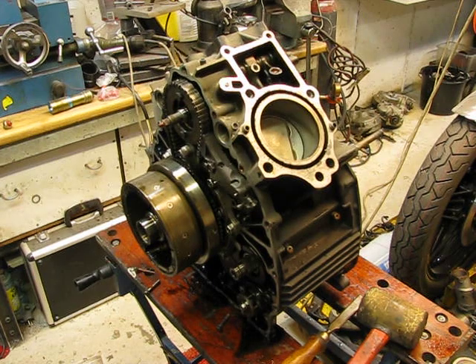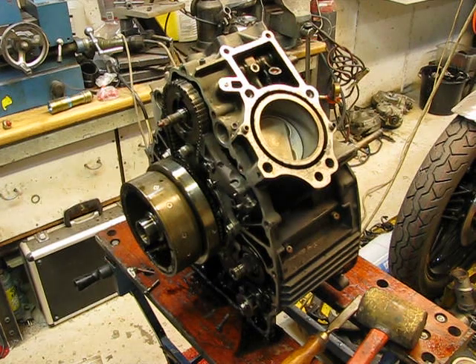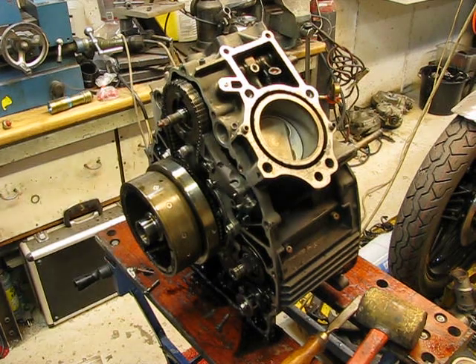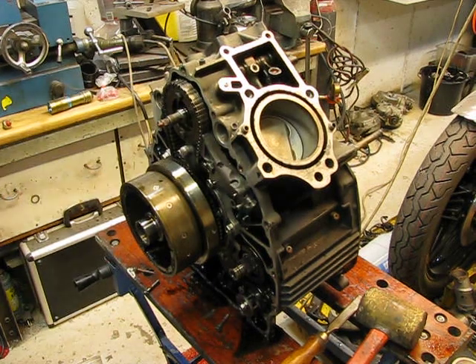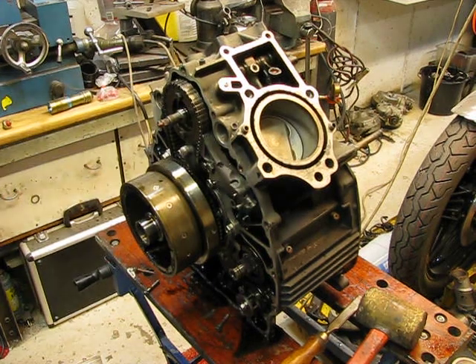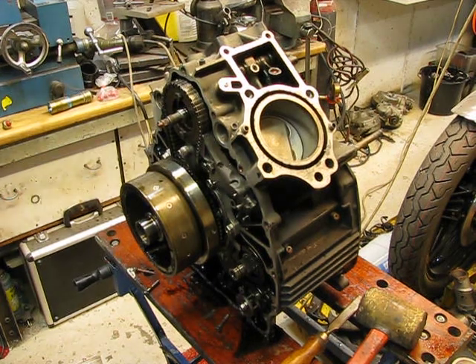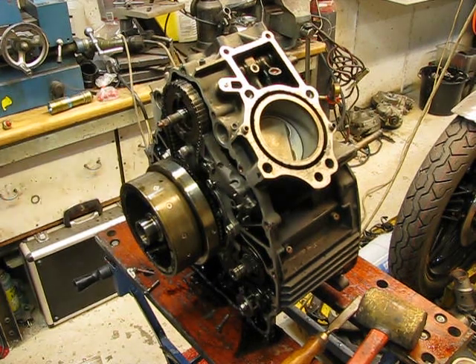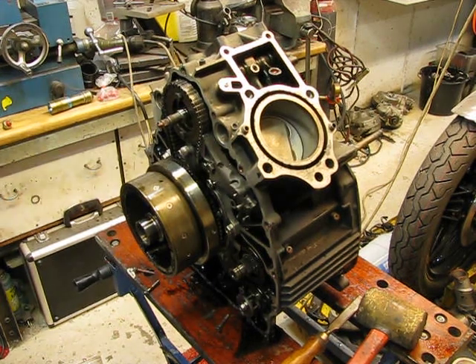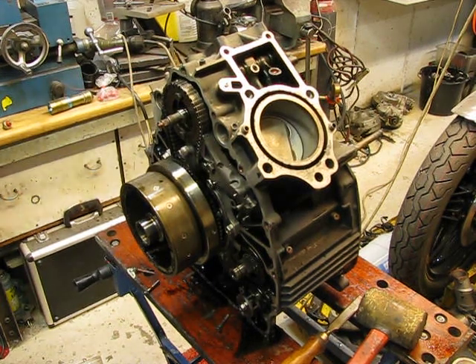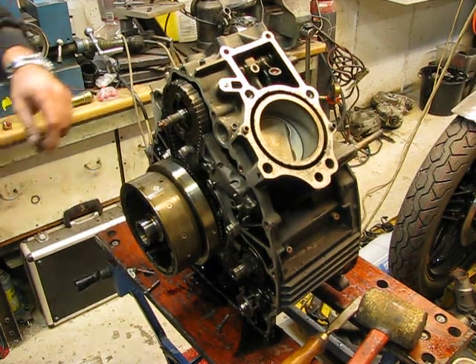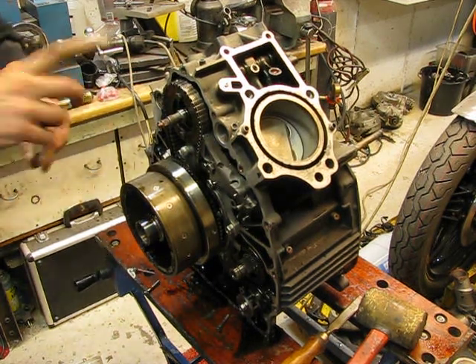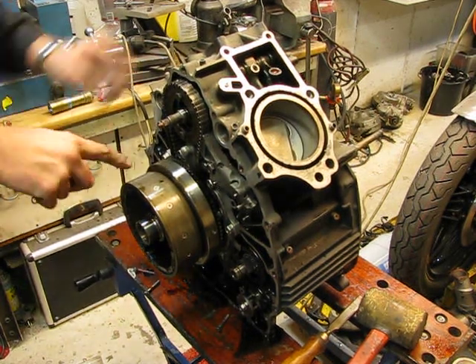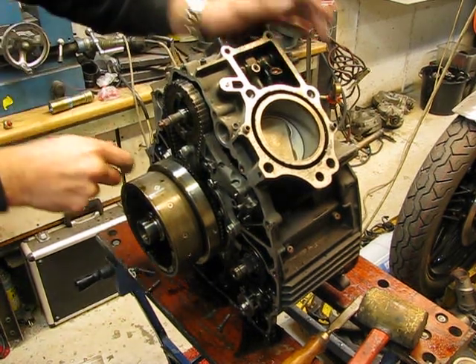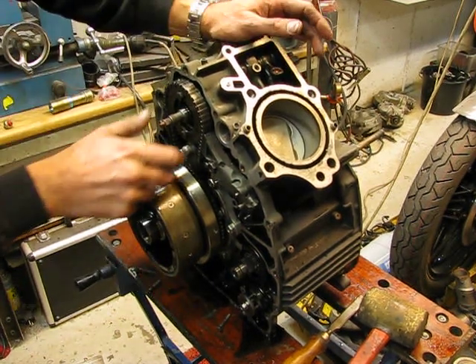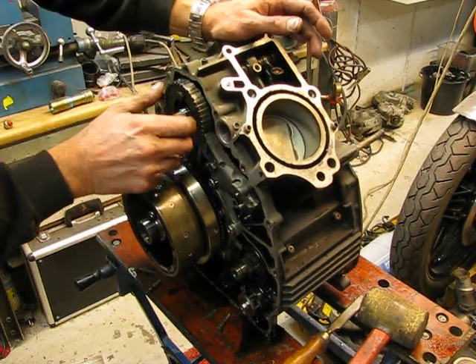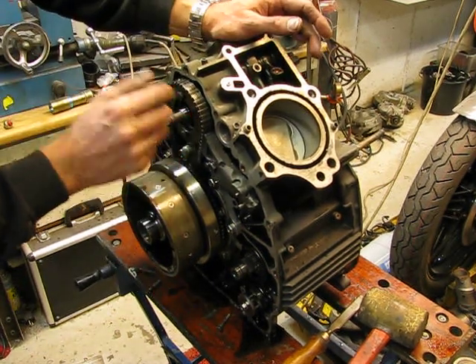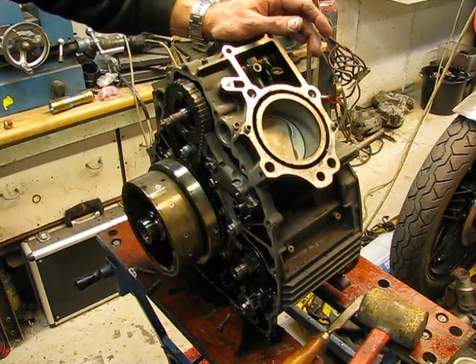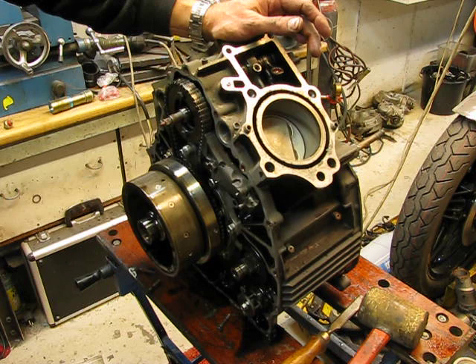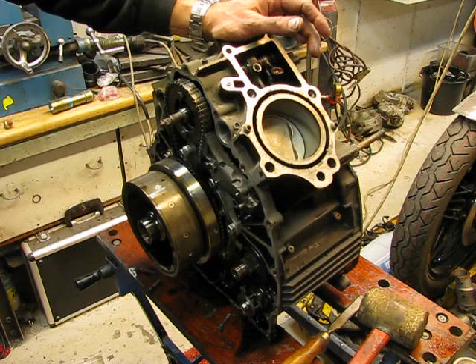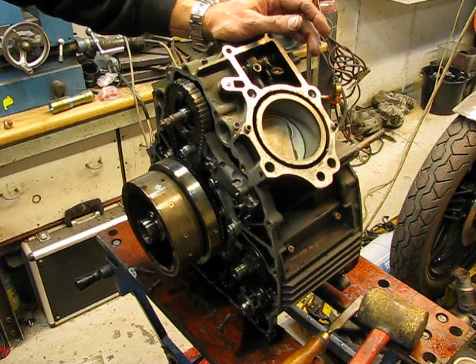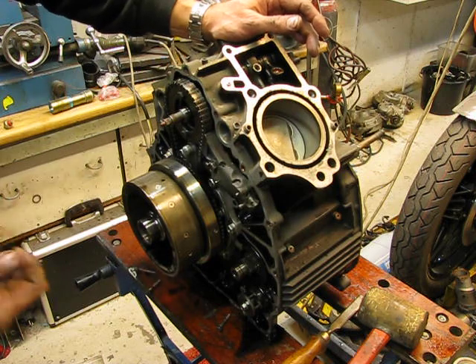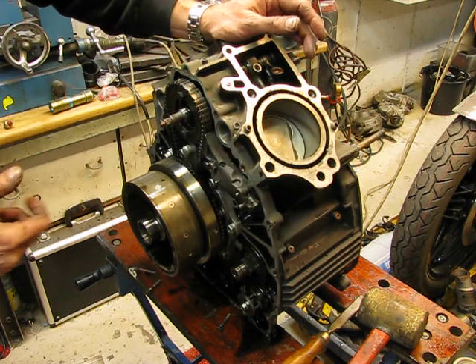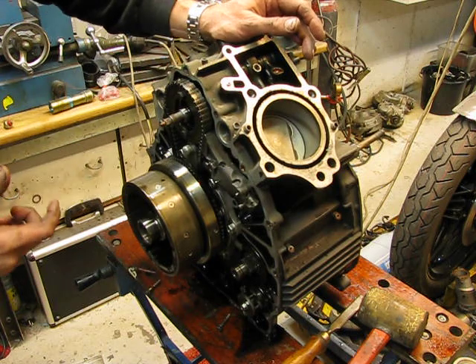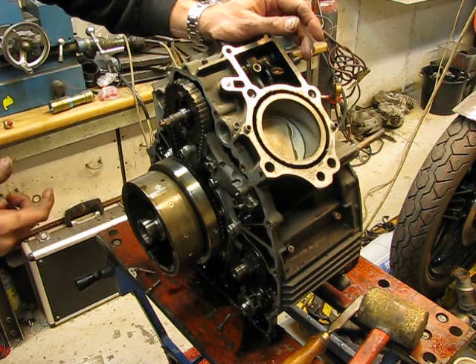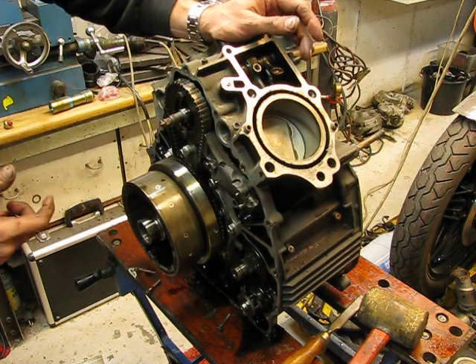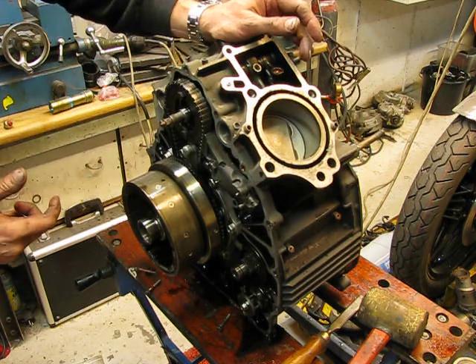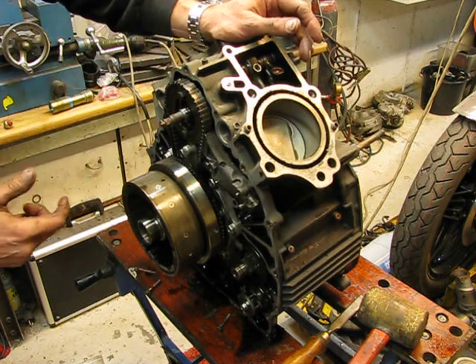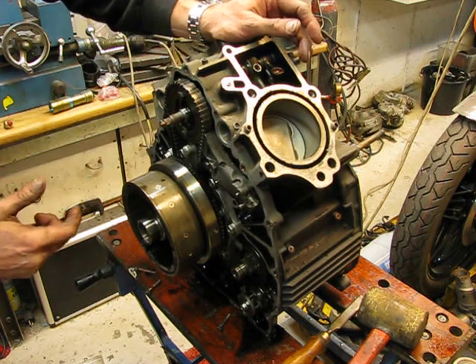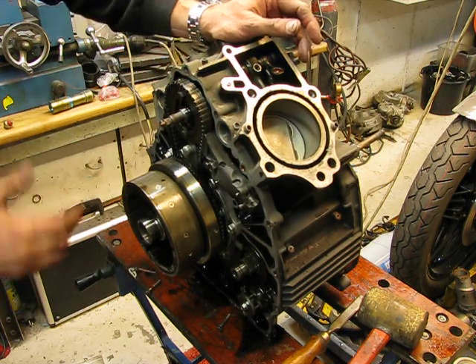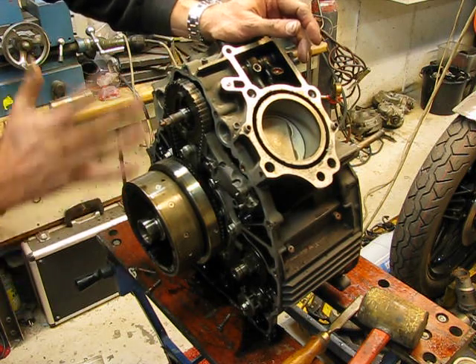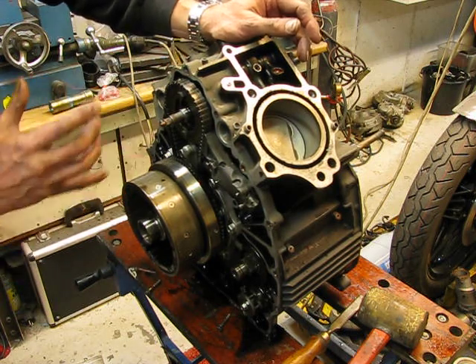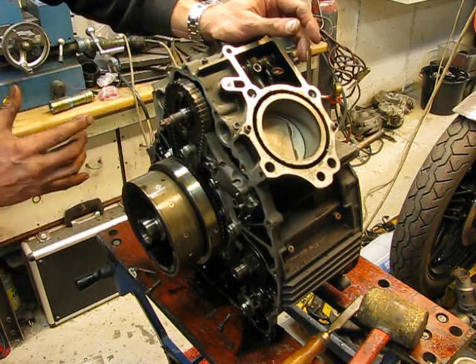I'm back again. I'm taking this 650 engine apart and I found several faults inside the engine.